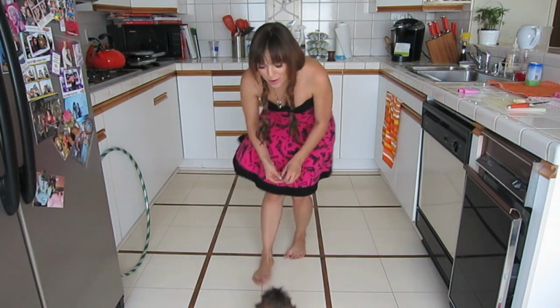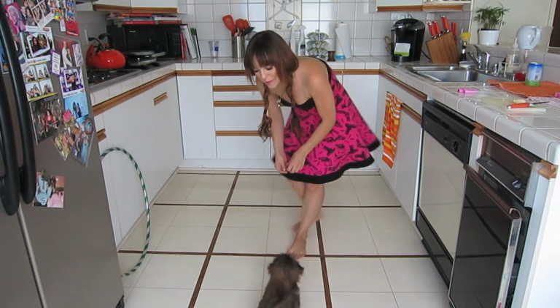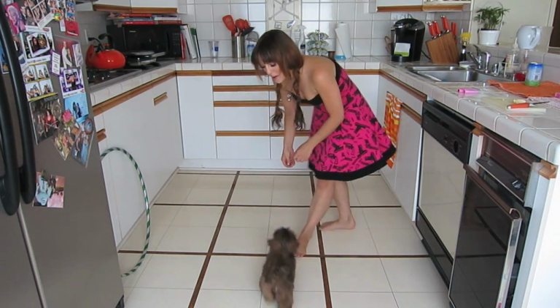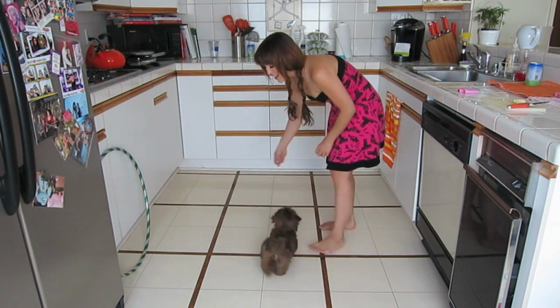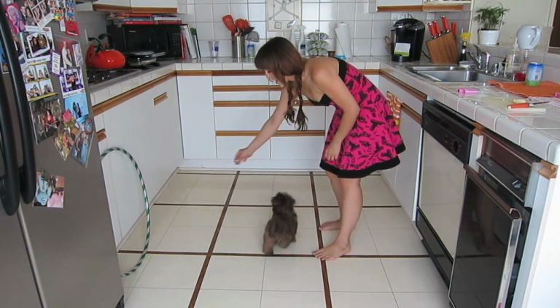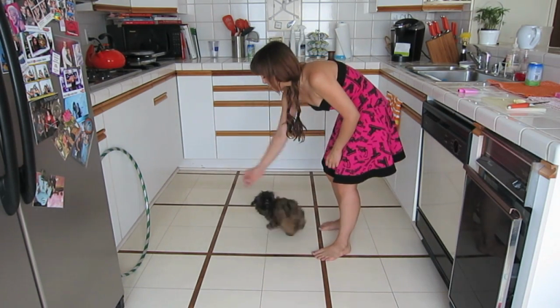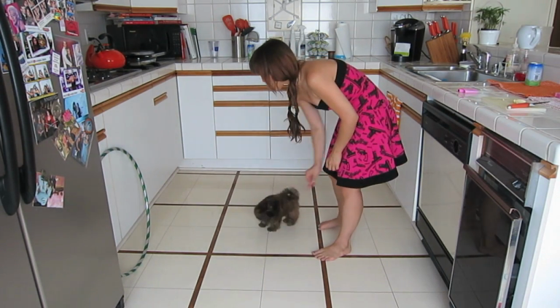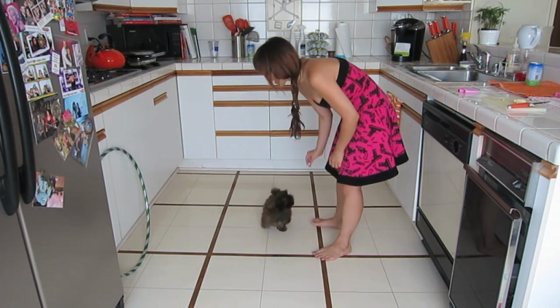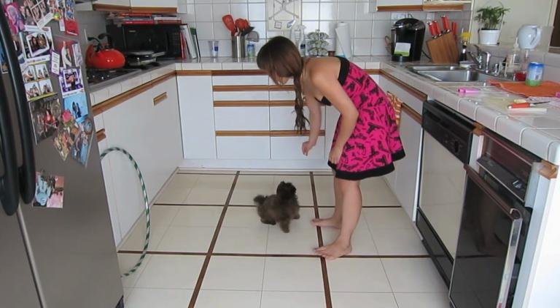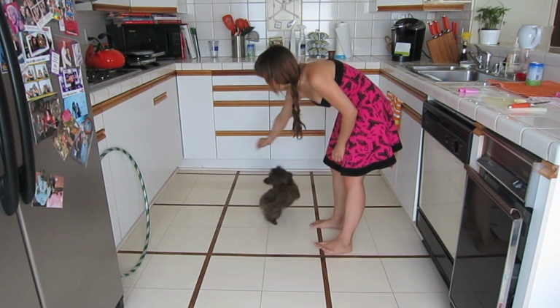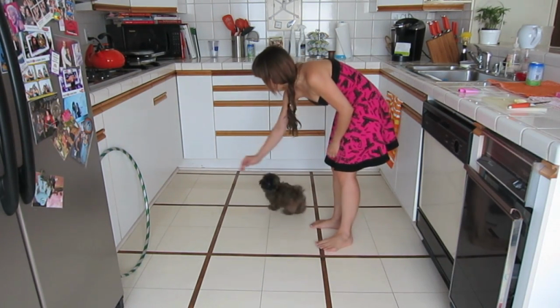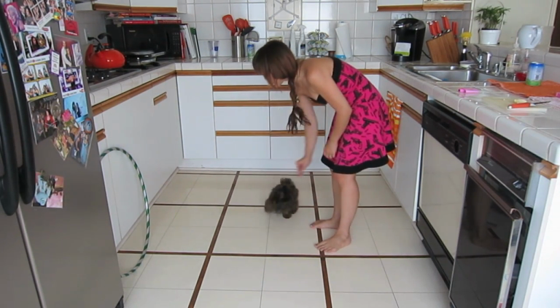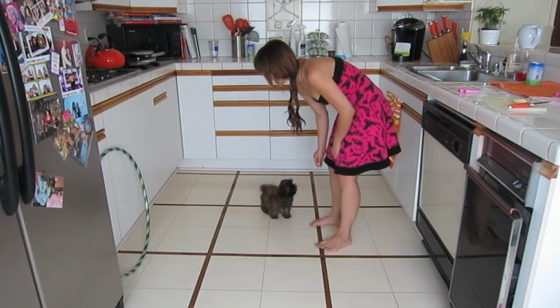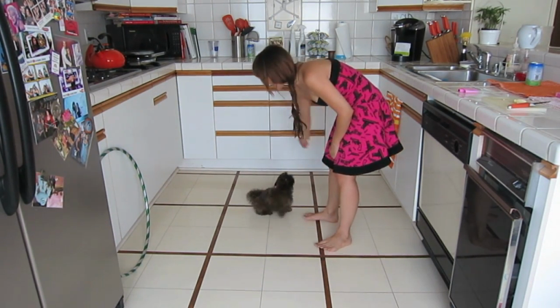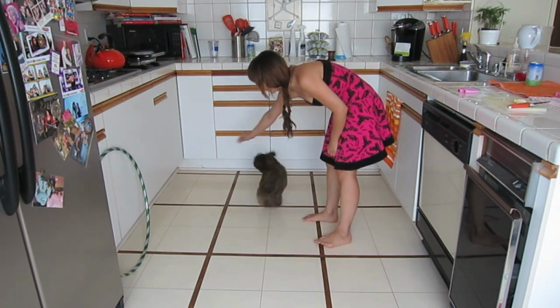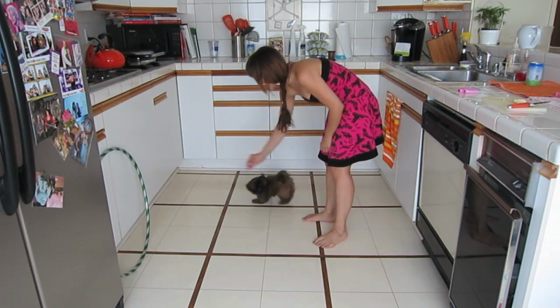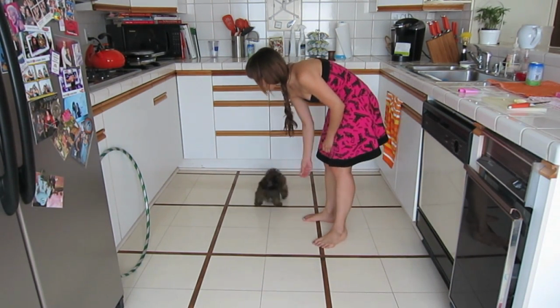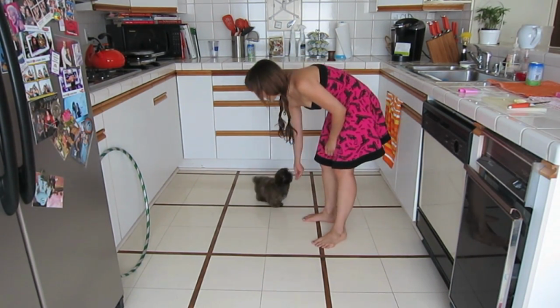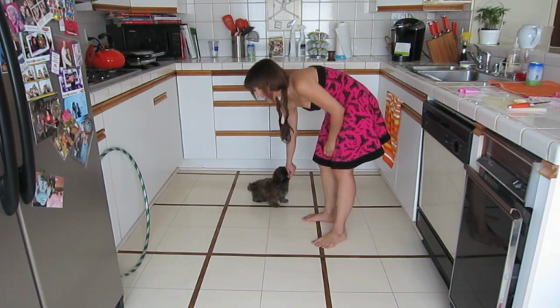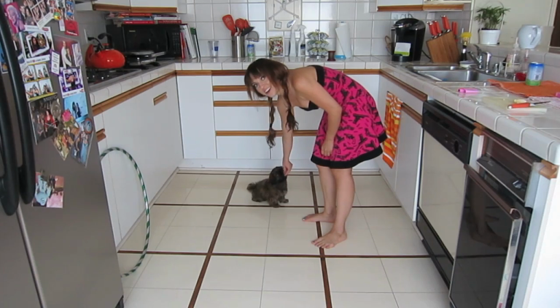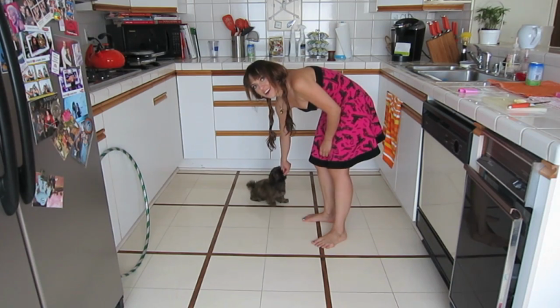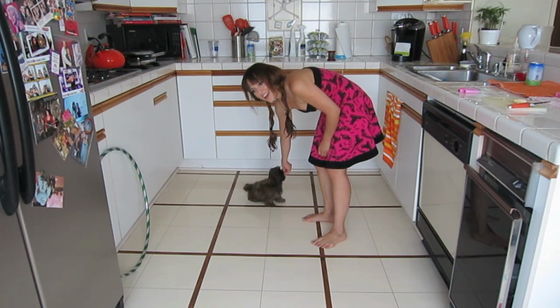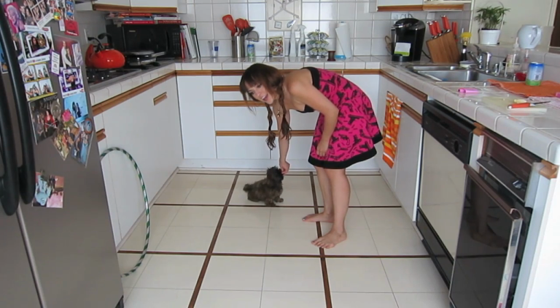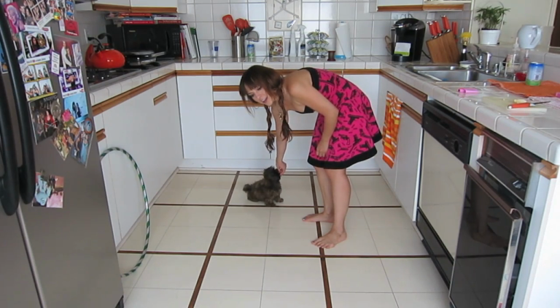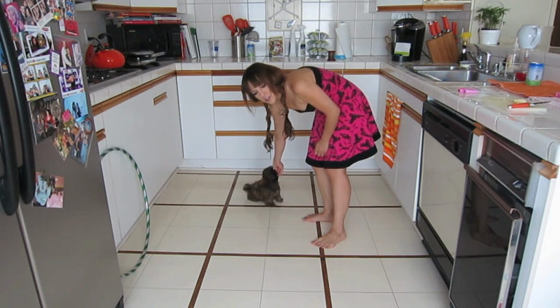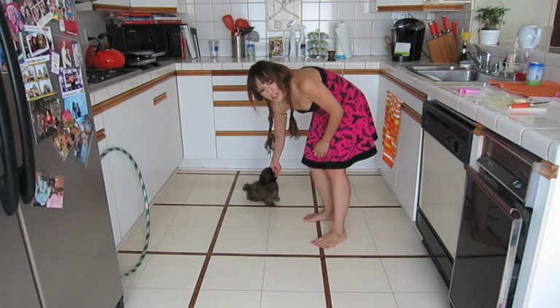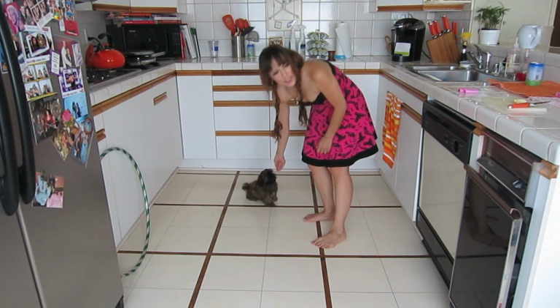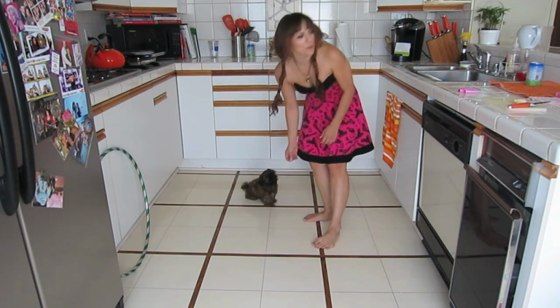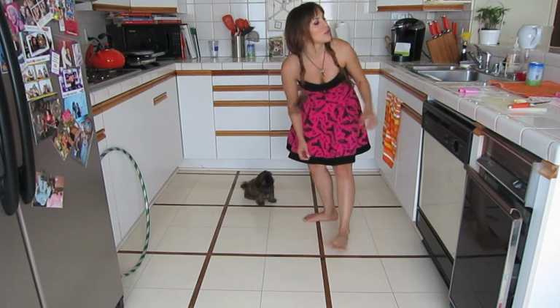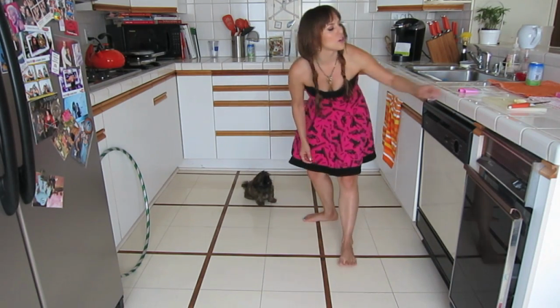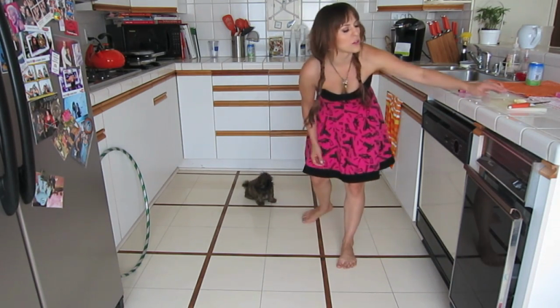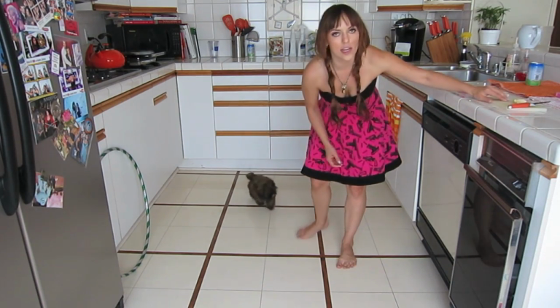Come here, baby. Dance. Good girl. Dance. Good girl. Dance. Good girl. And as you see, it's pretty simple to teach her how to dance.